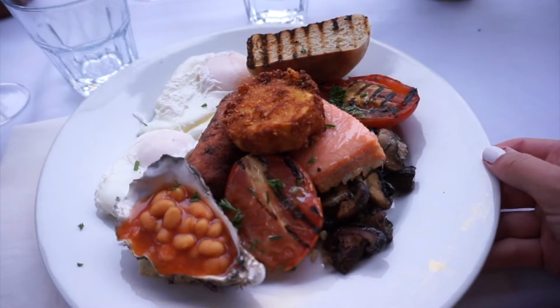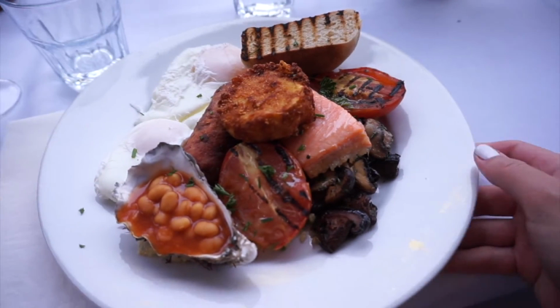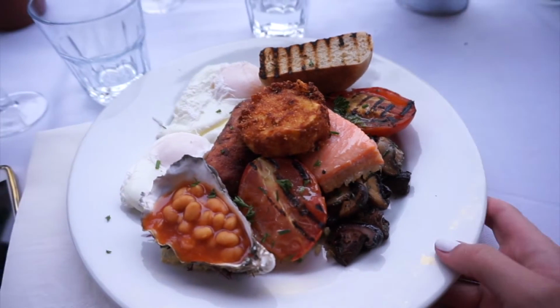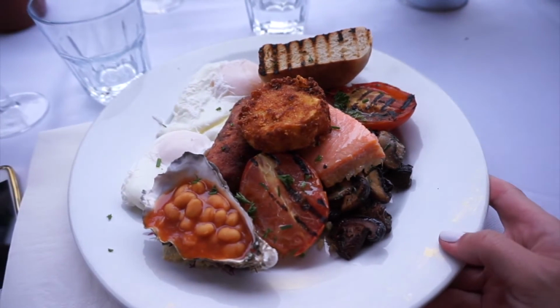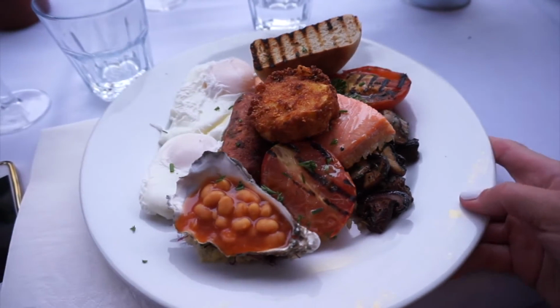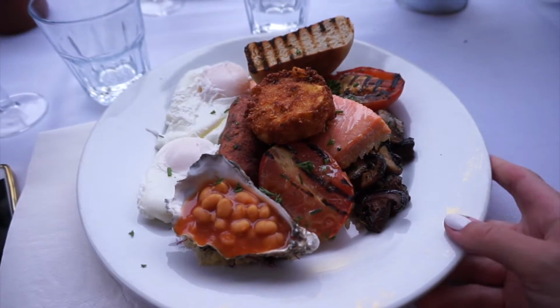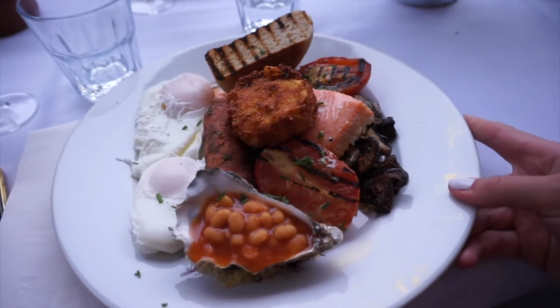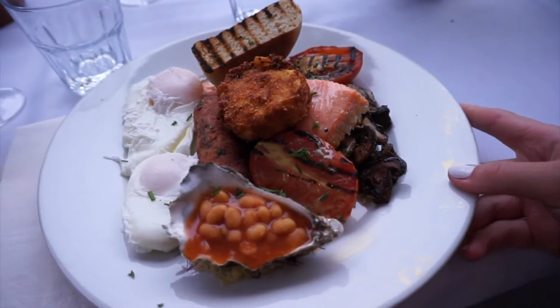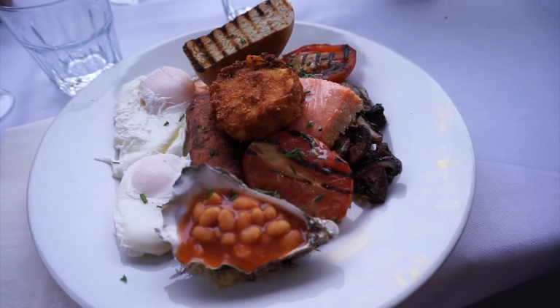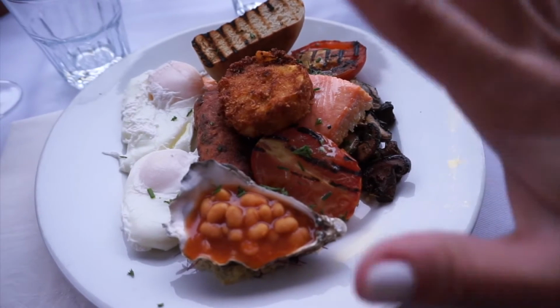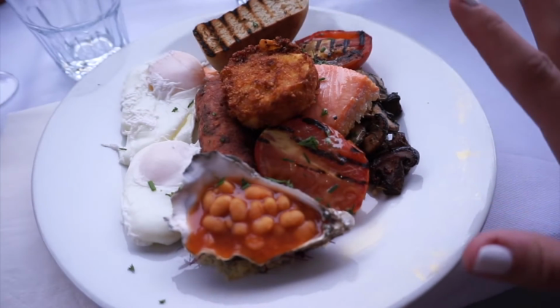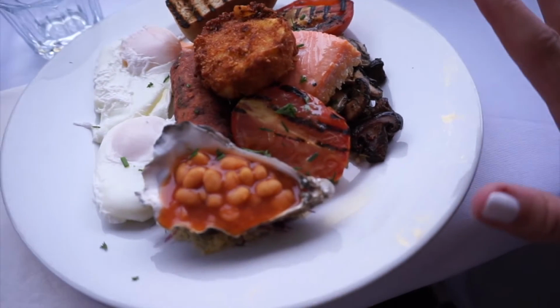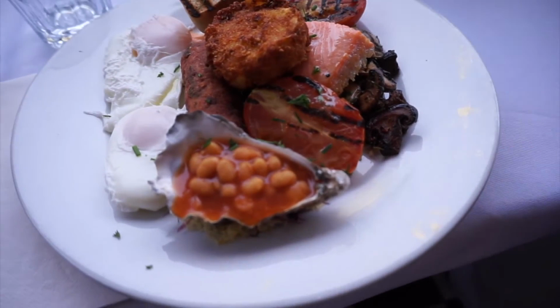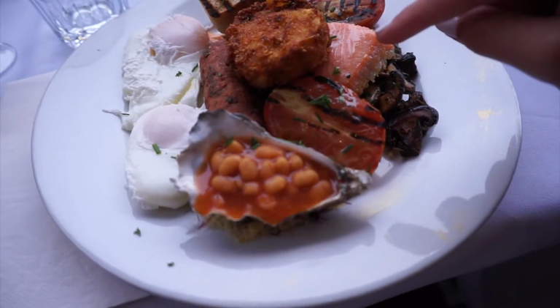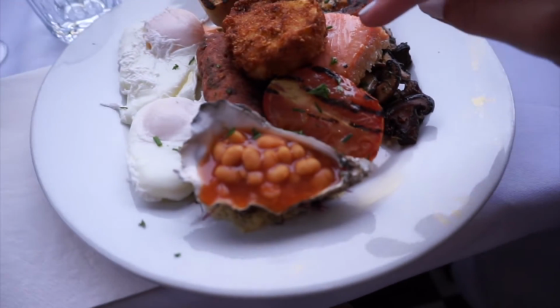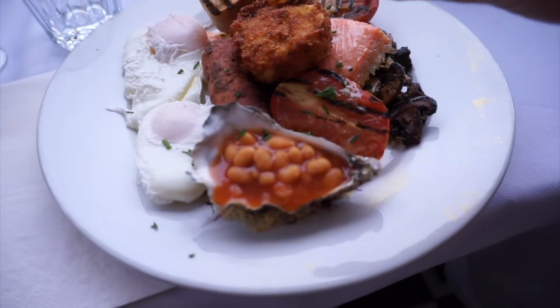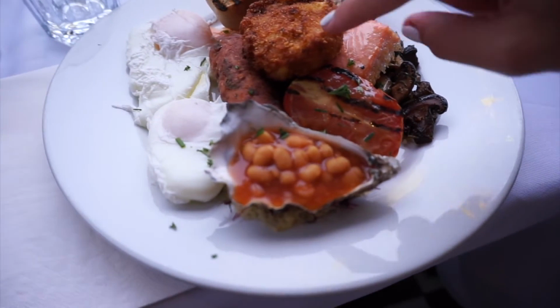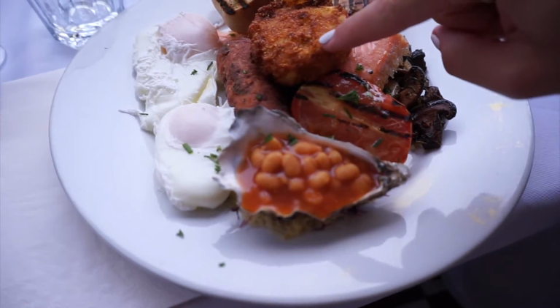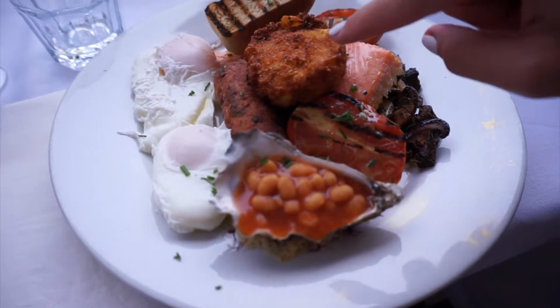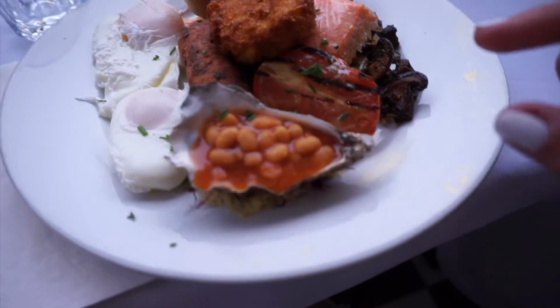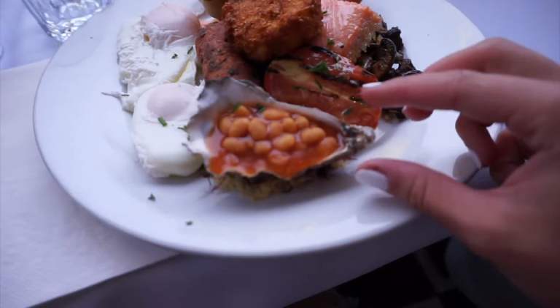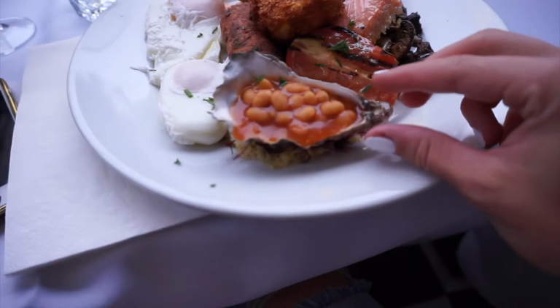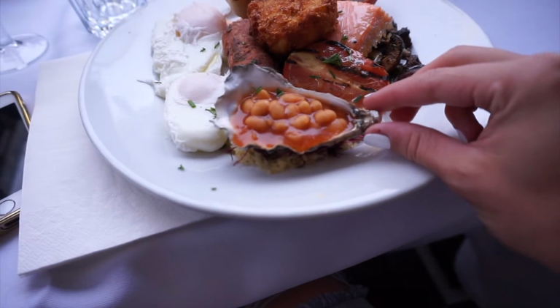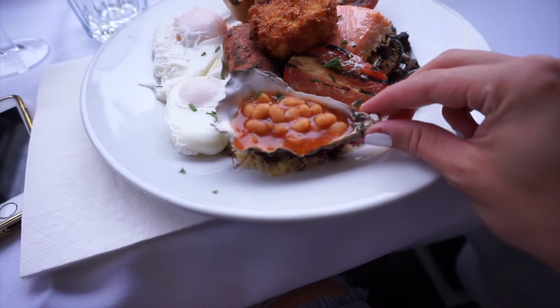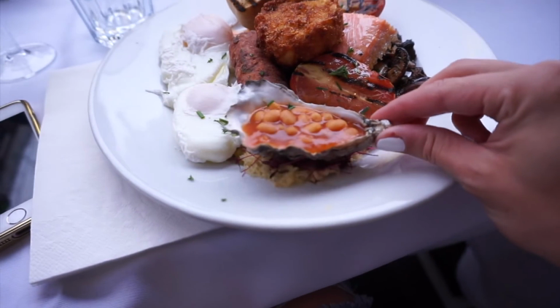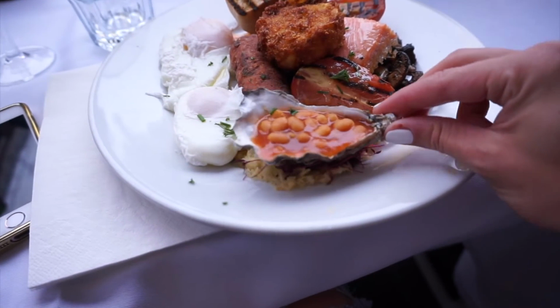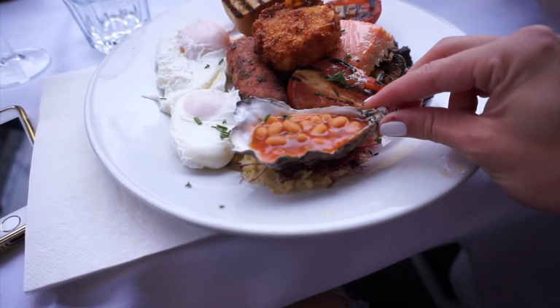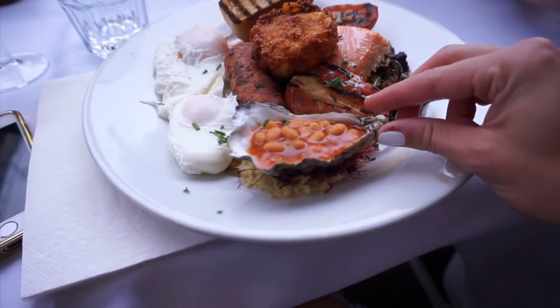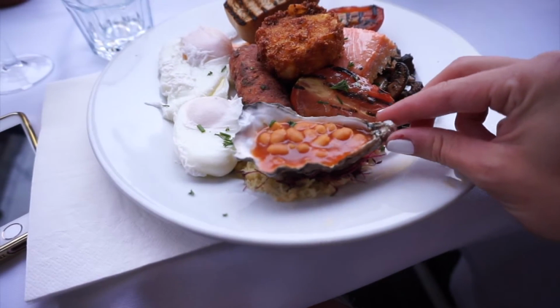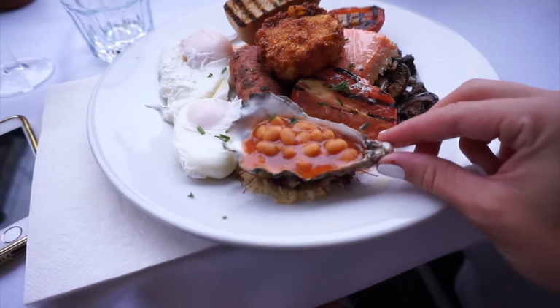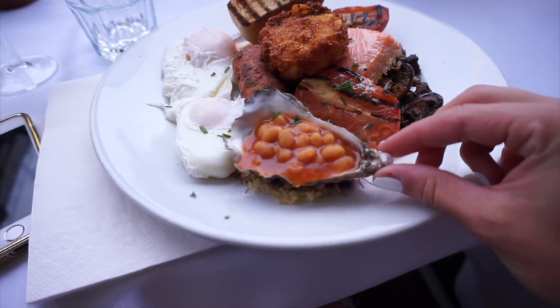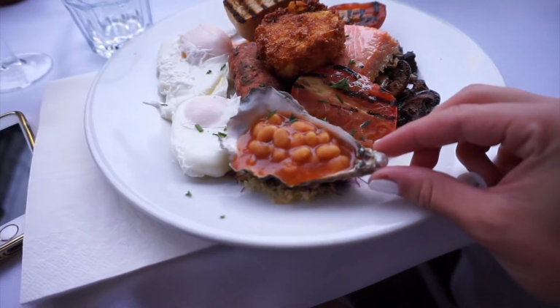My main course just arrived and it looks really beautiful. We've got all the classics — there's some salmon, and then I think this is a hash brown. And this is the best thing ever: baked beans in an oyster shell.